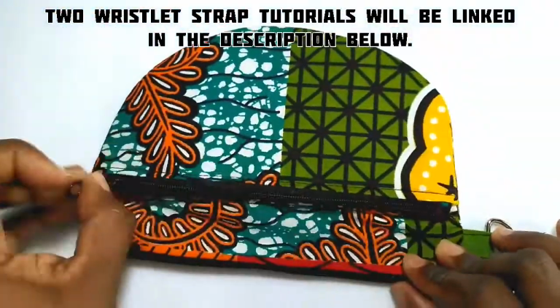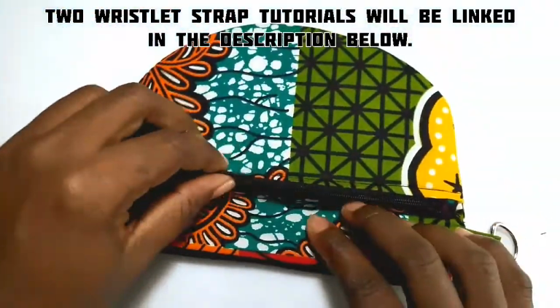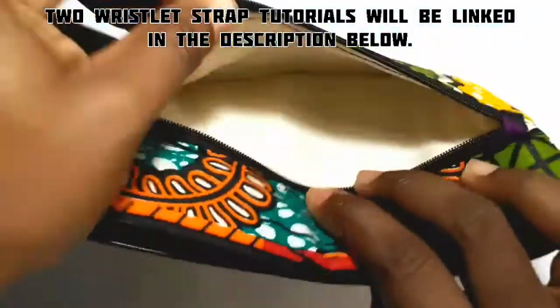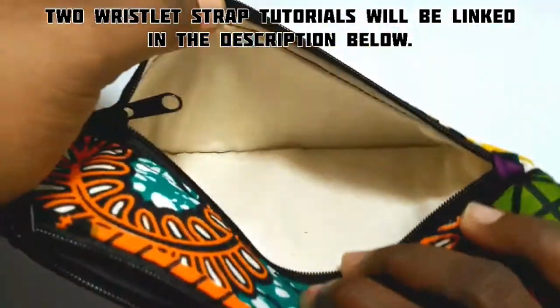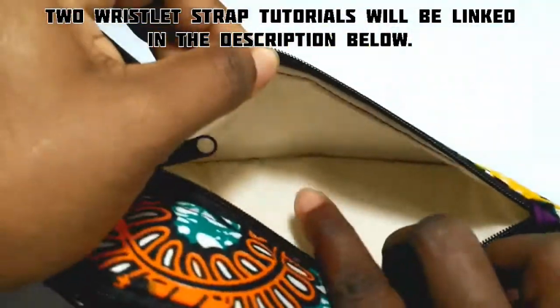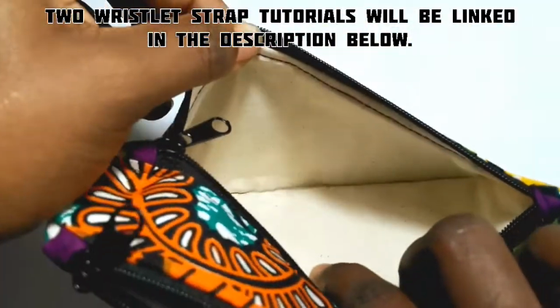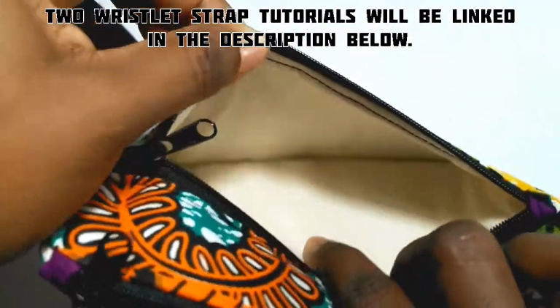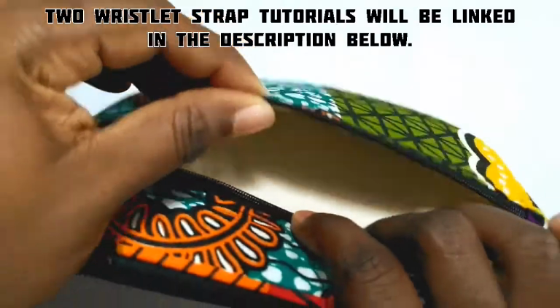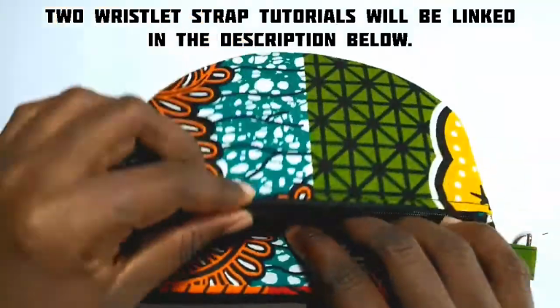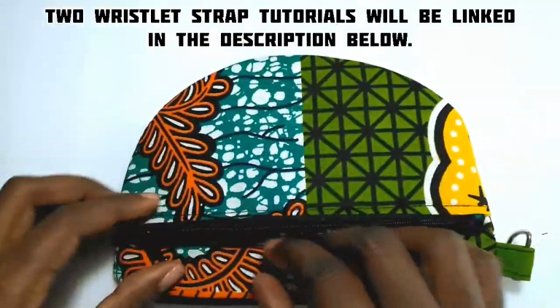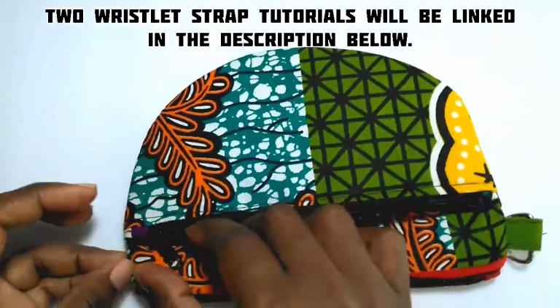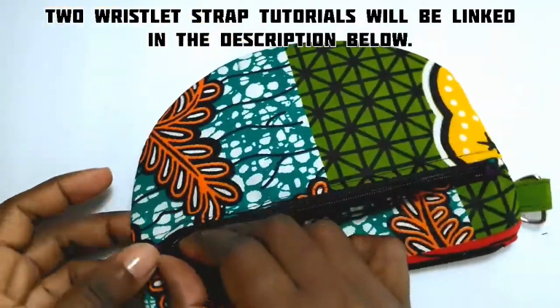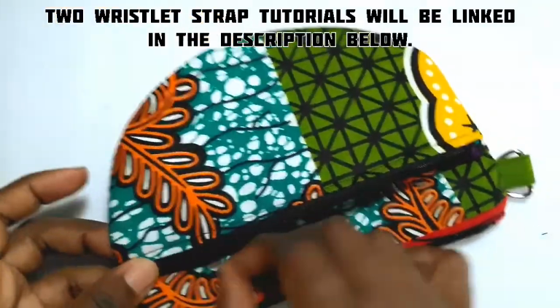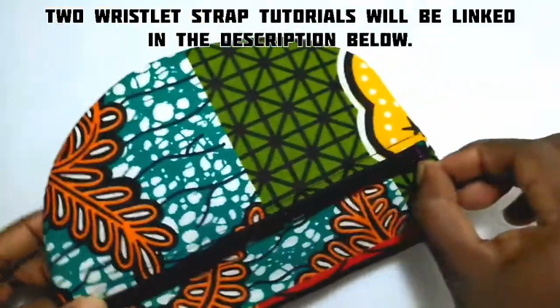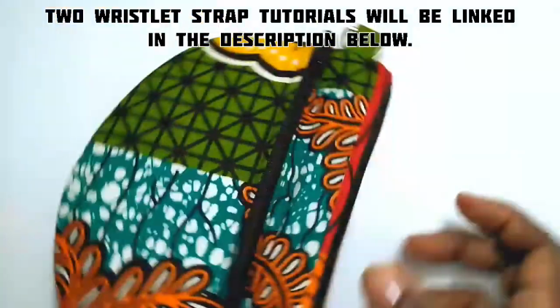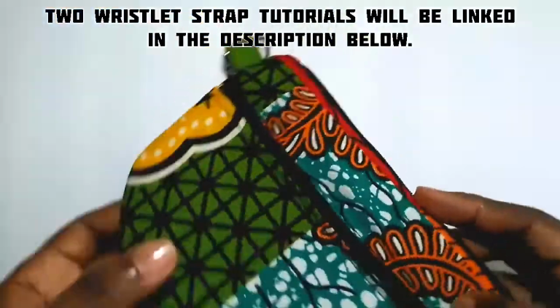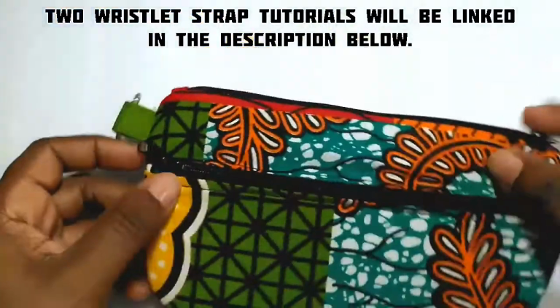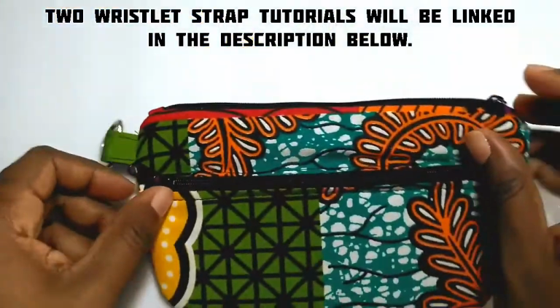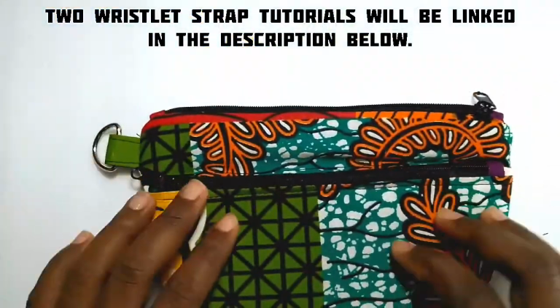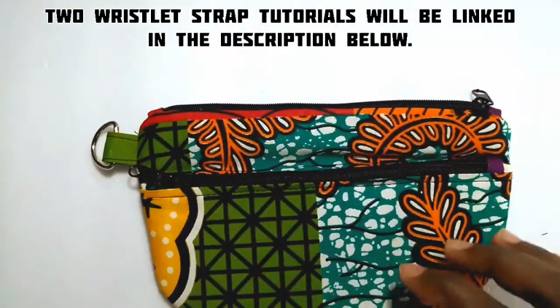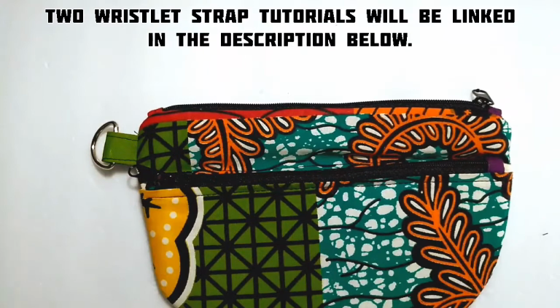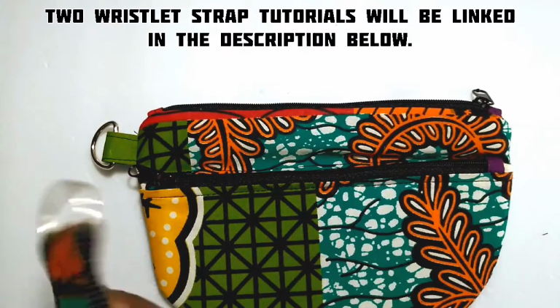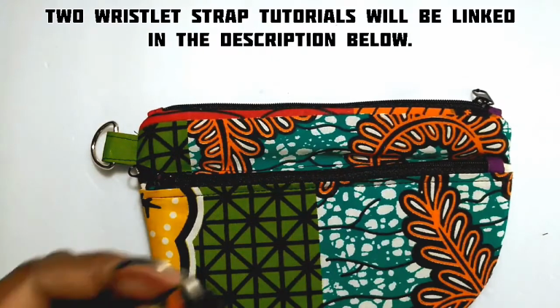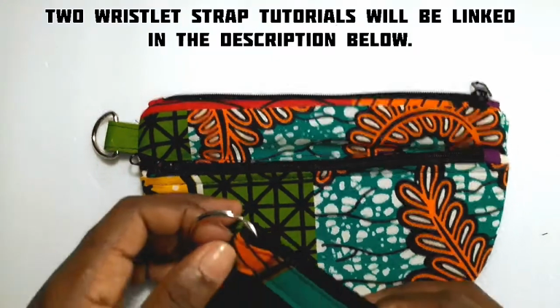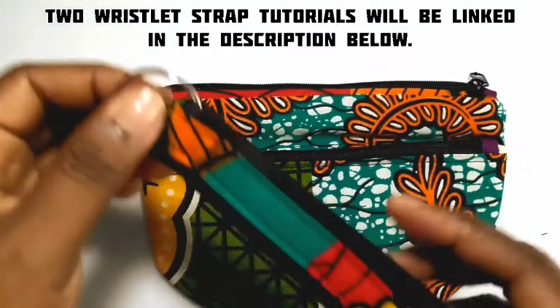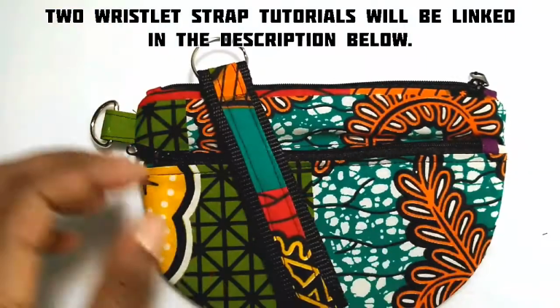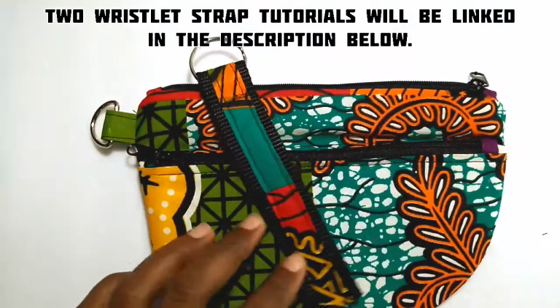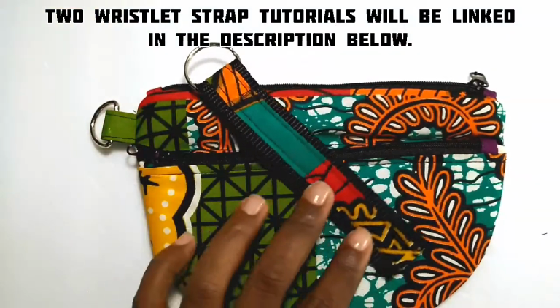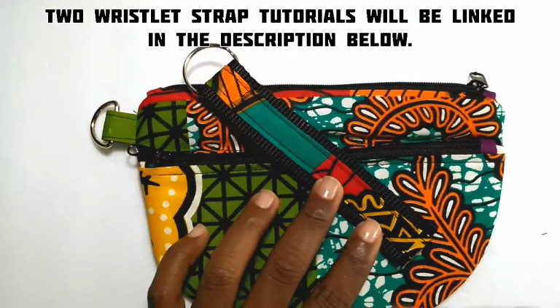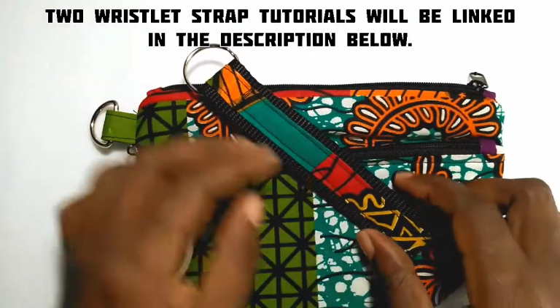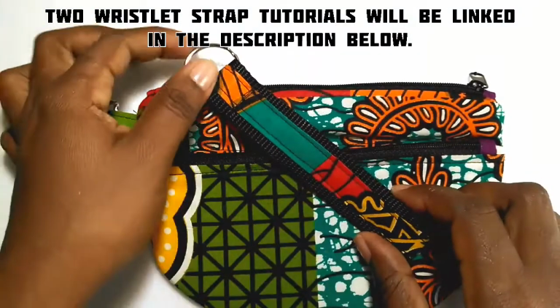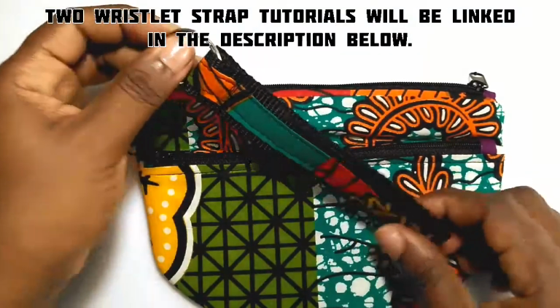I will place two links on how to make your wristlet strap in the description. Thank you for watching. Give this video a like and see you in the next one.